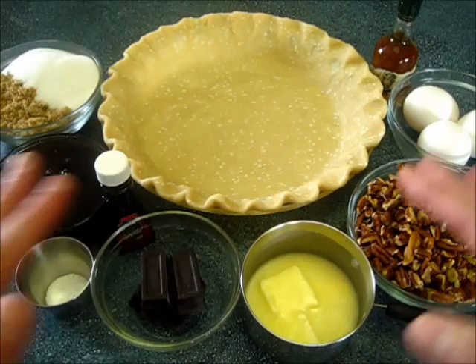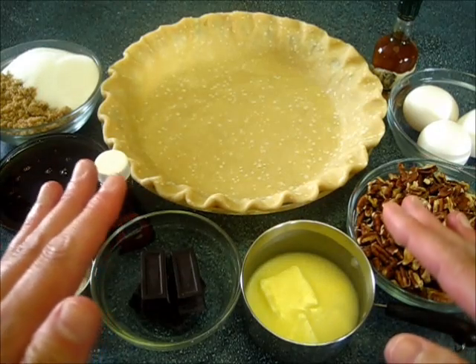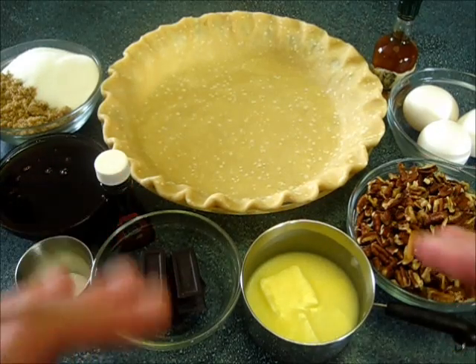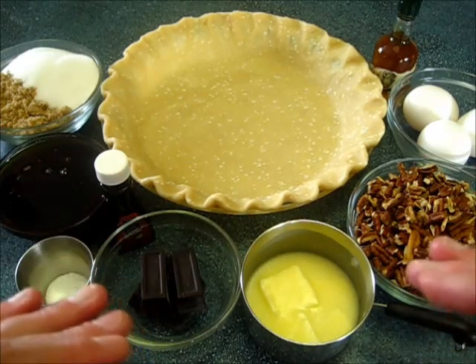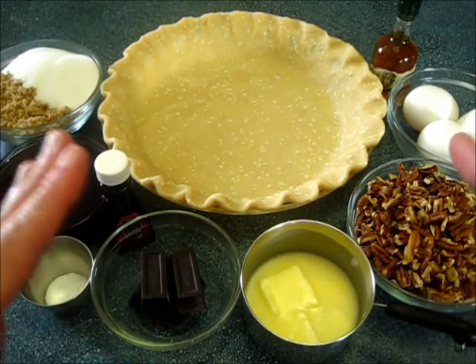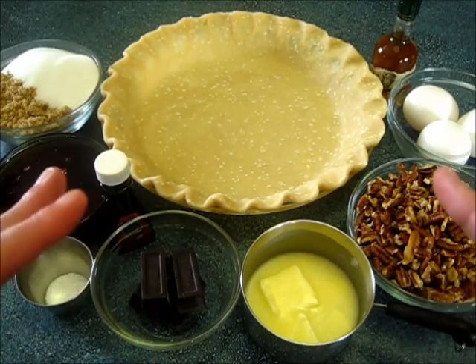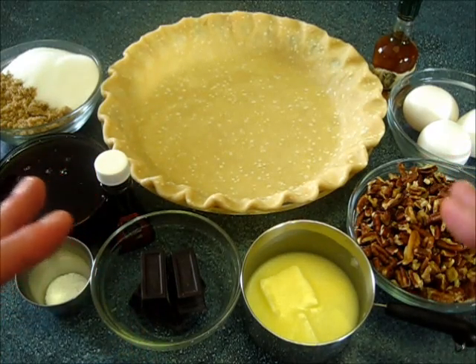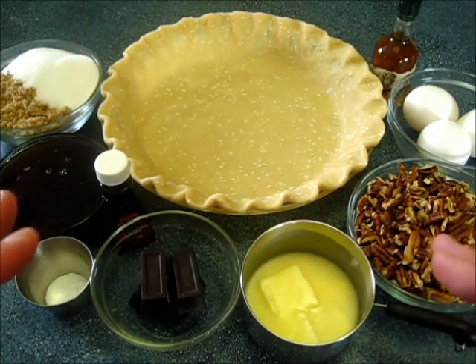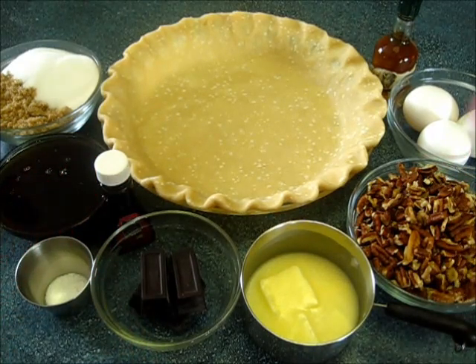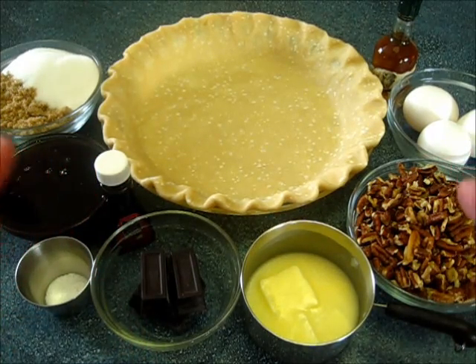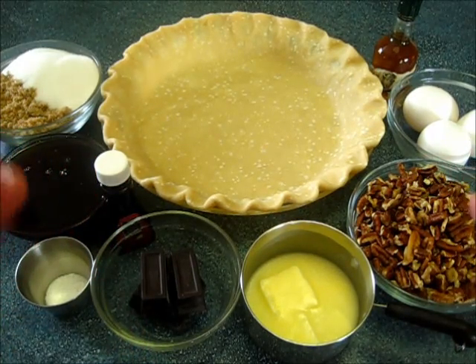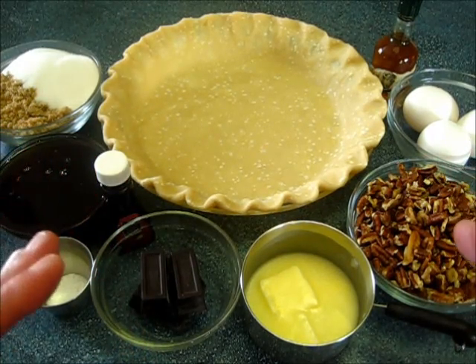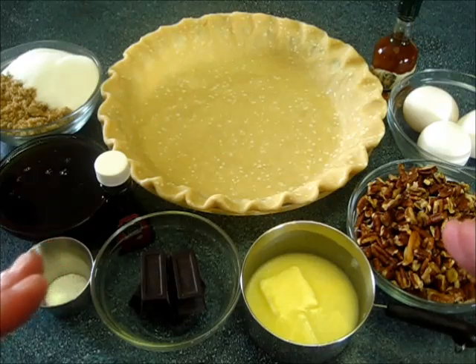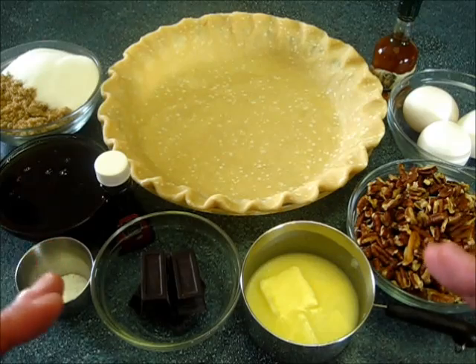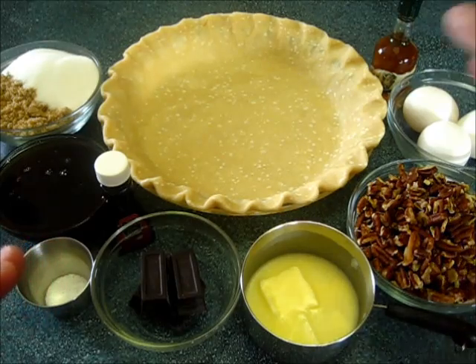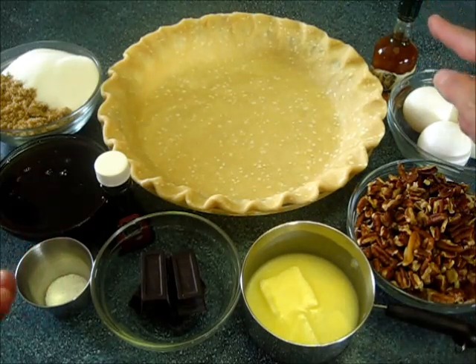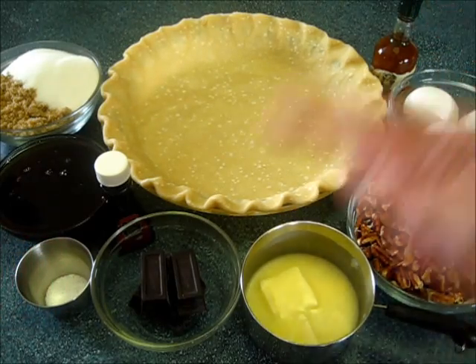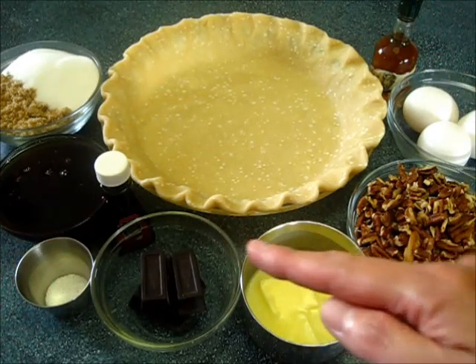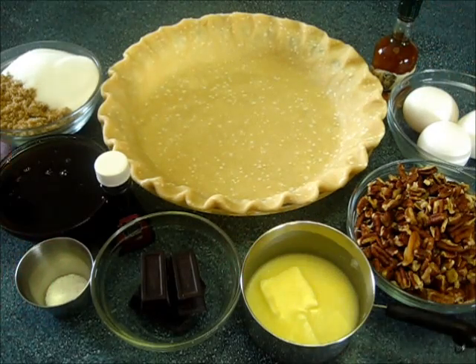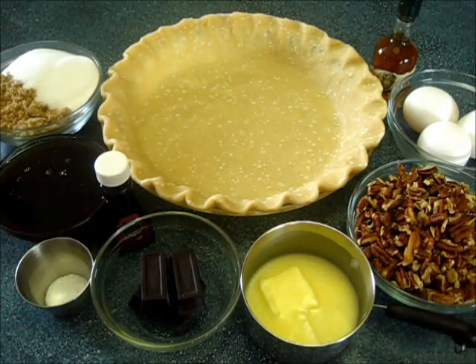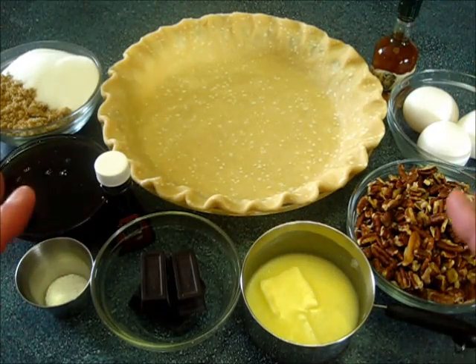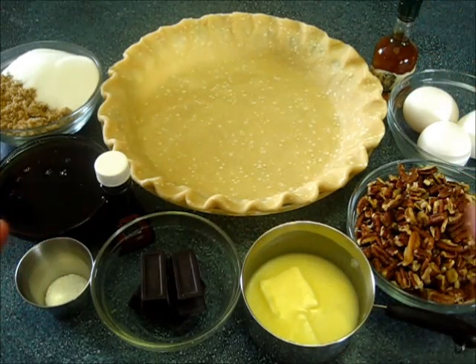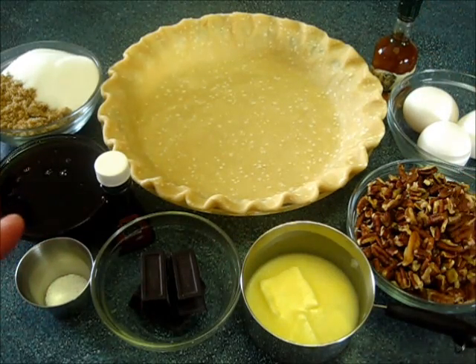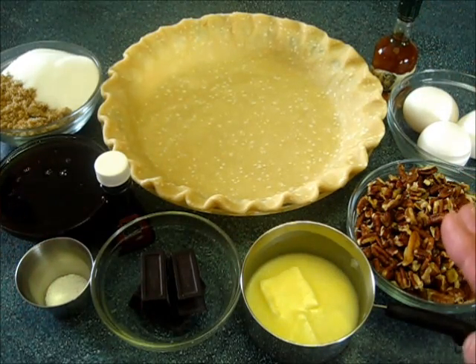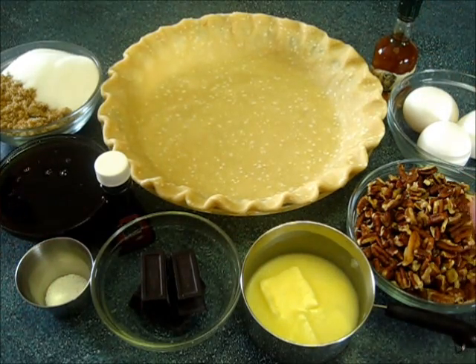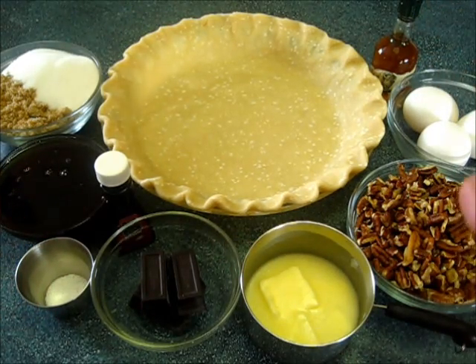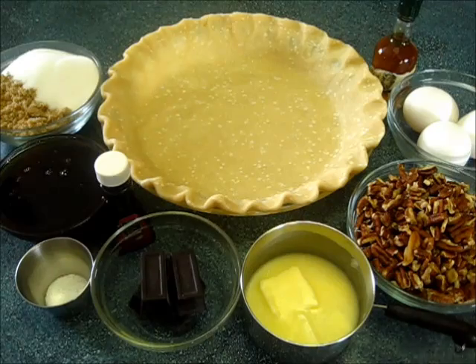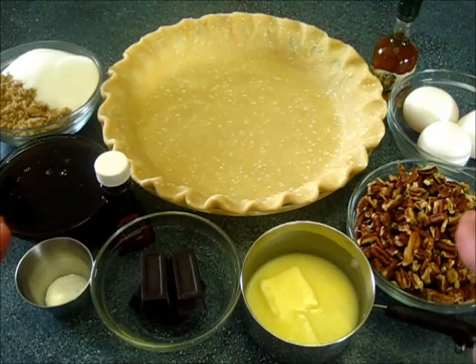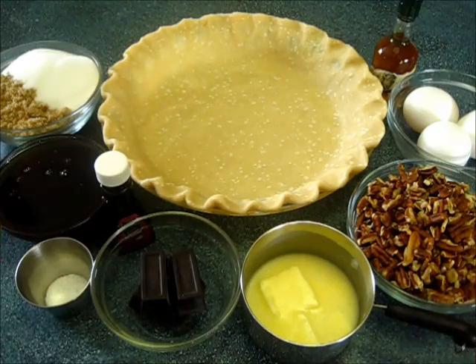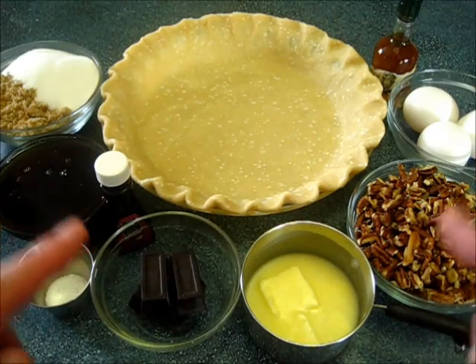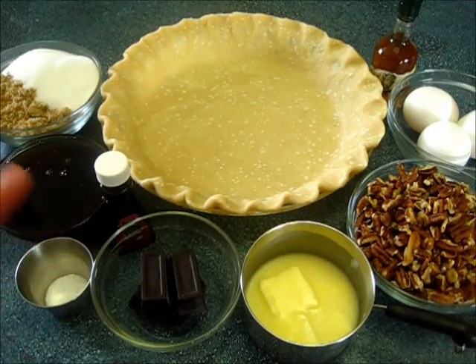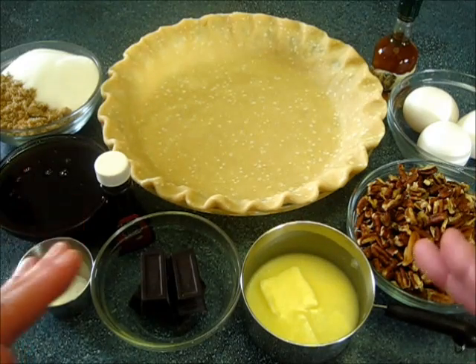Welcome. I'm Deronda with Foods 101. Today I'm going to show you how to make this bourbon chocolate pecan pie. If you've never had a bourbon chocolate pecan pie, you're in for a real treat.